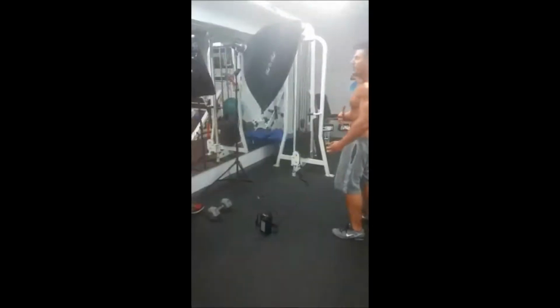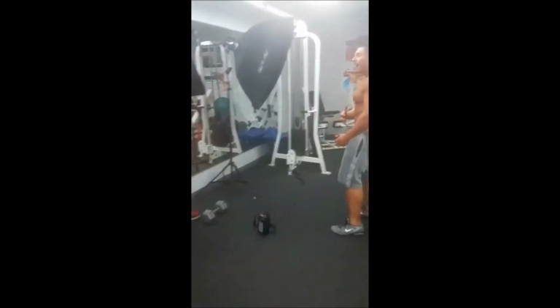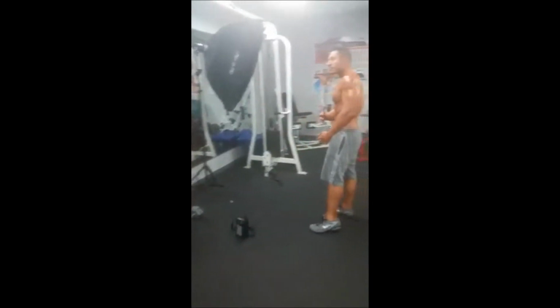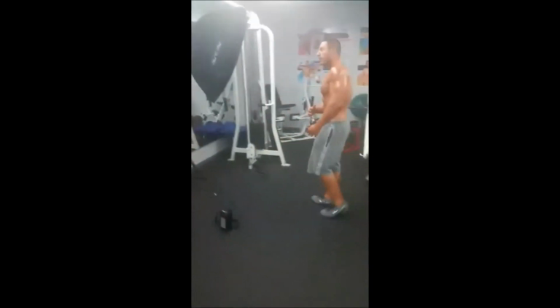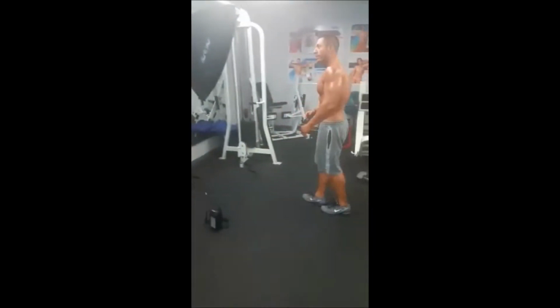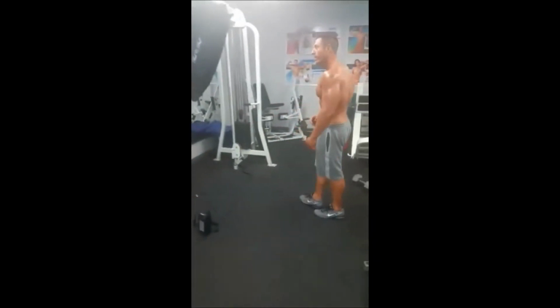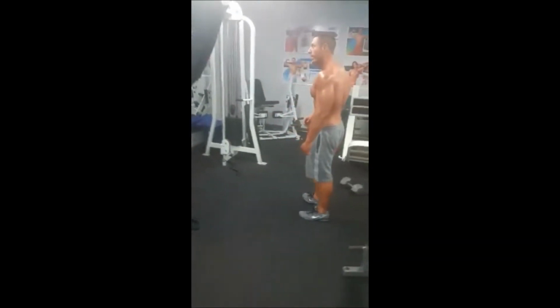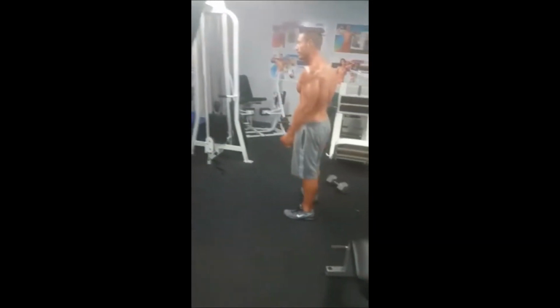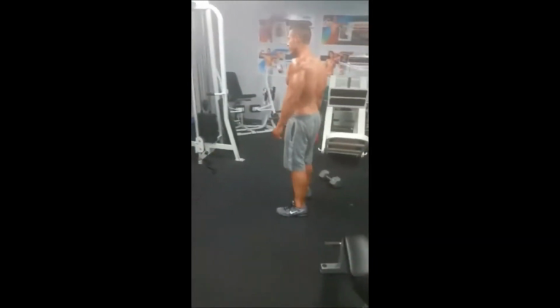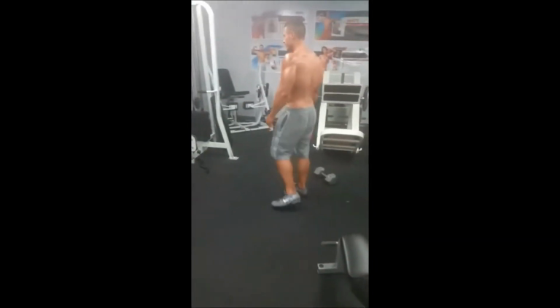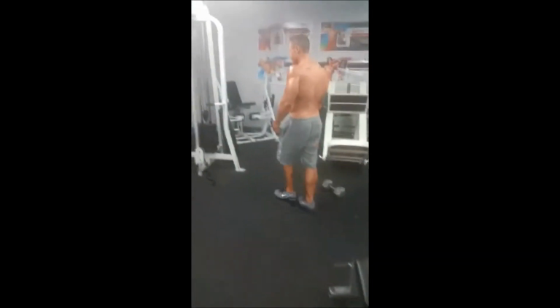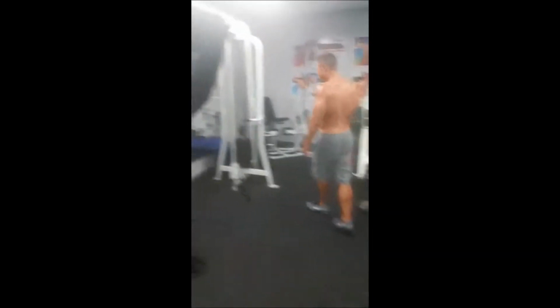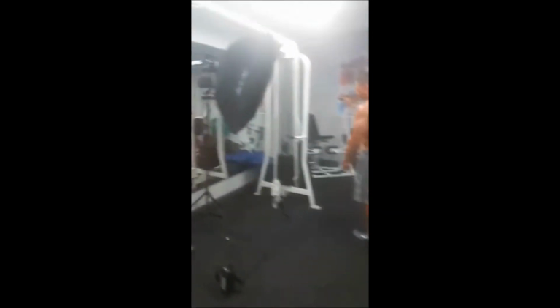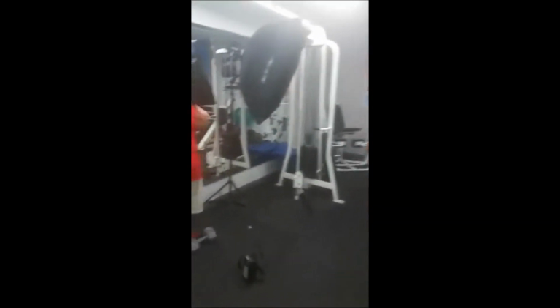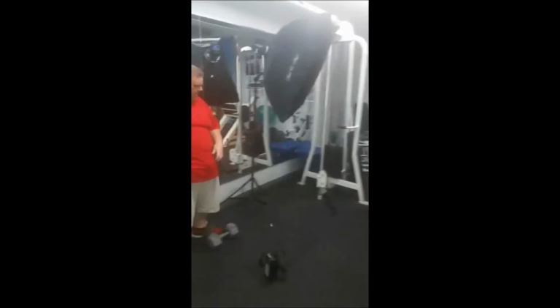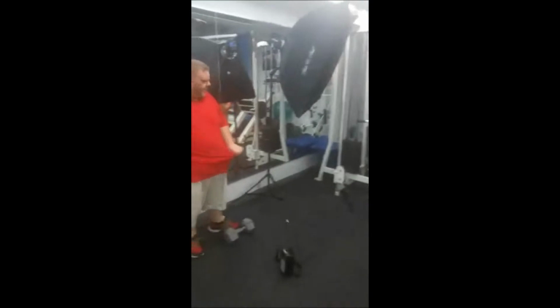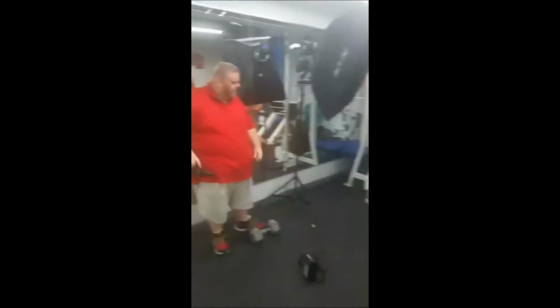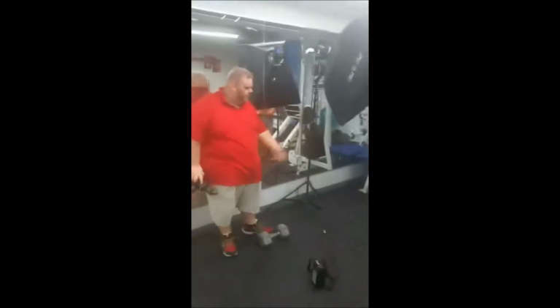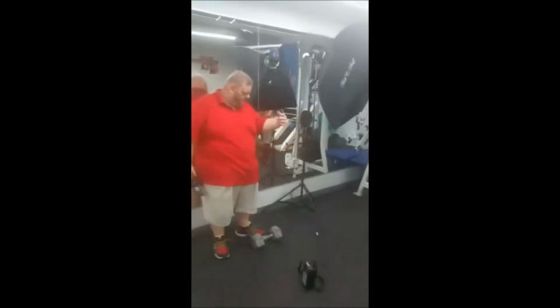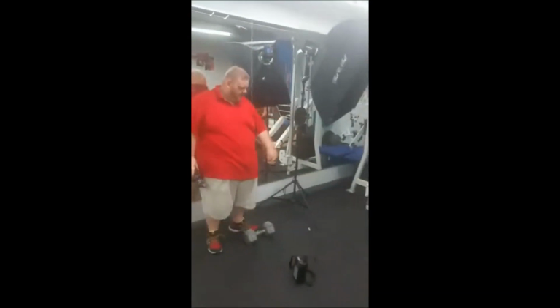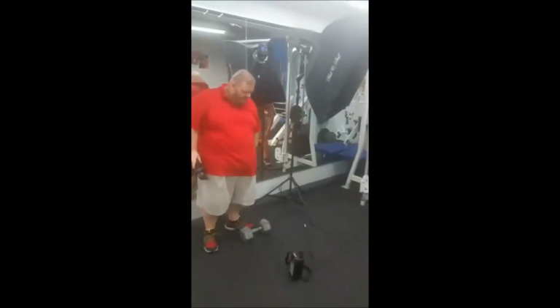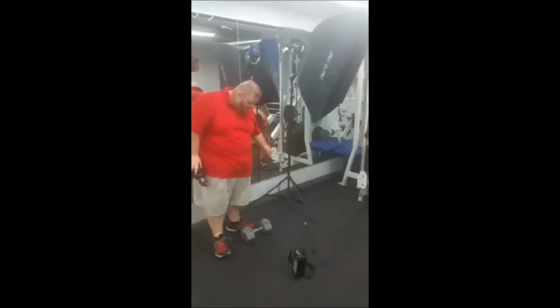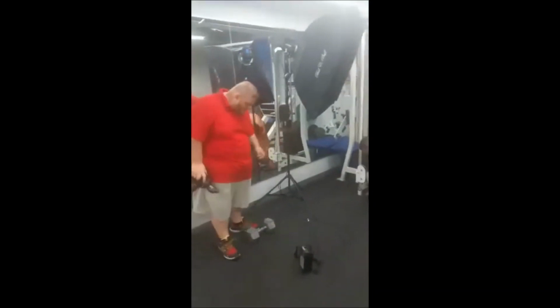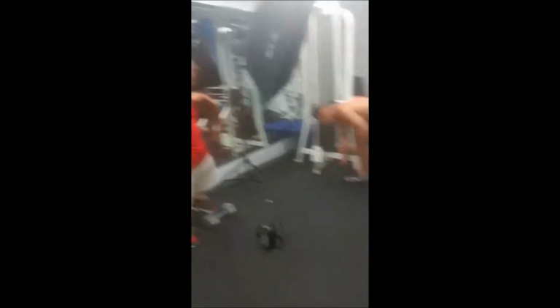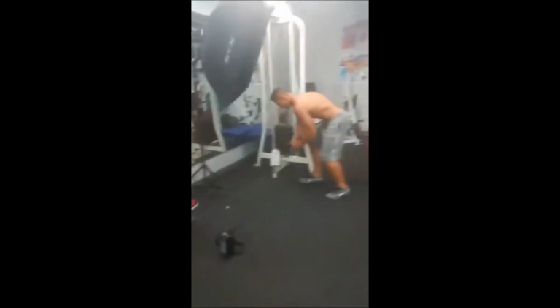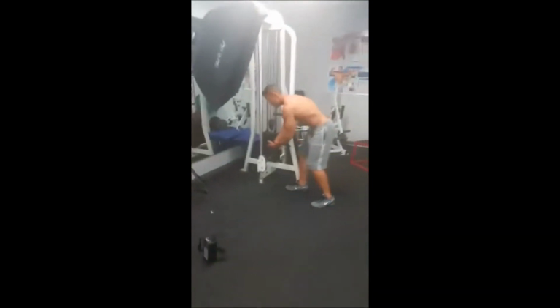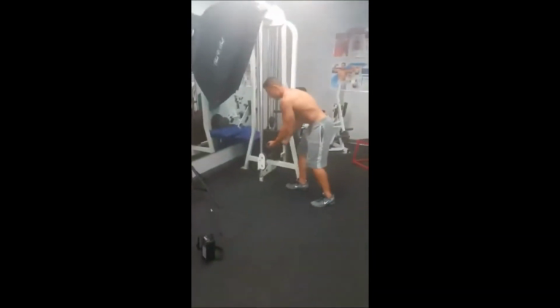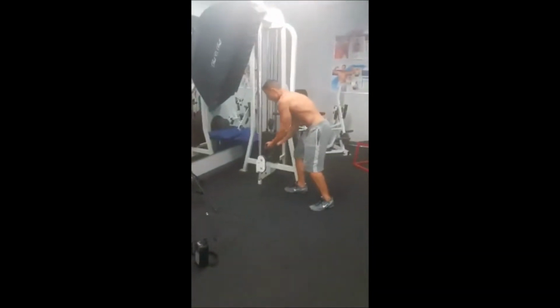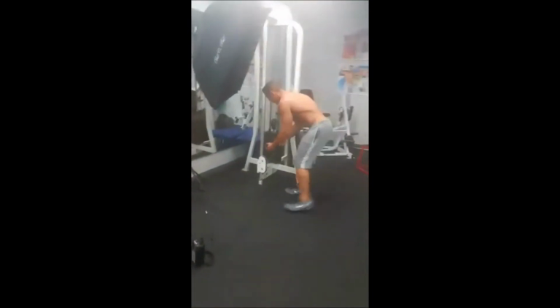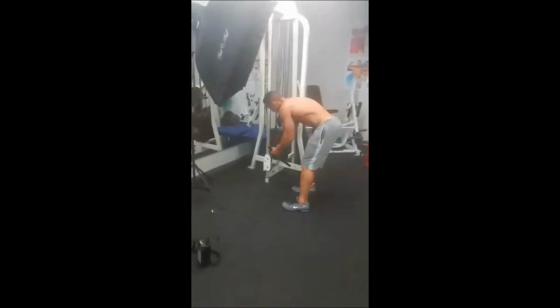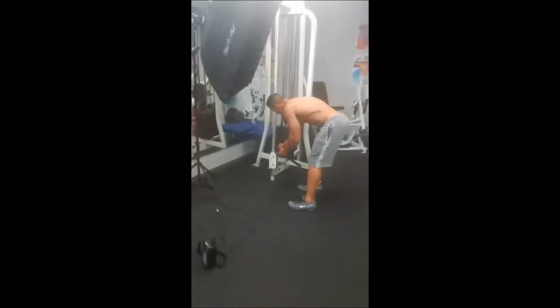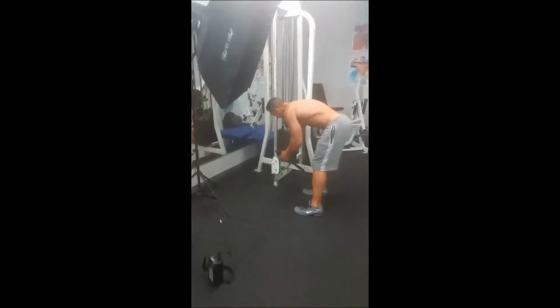This is Michael's Muscle Model photoshoot here with Stephen Smith — we've been shooting for about an hour now.